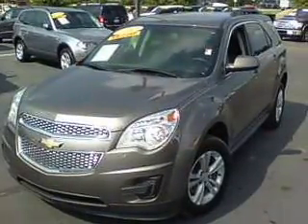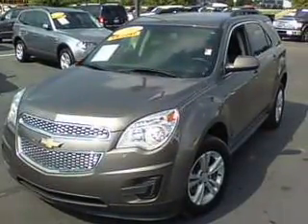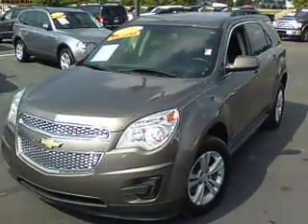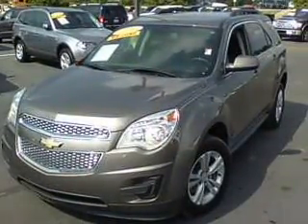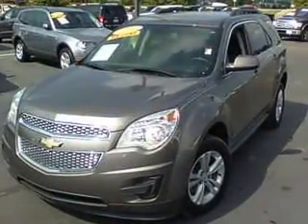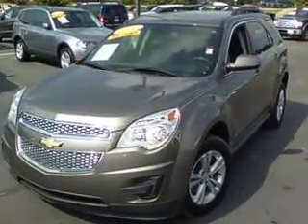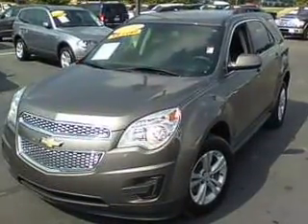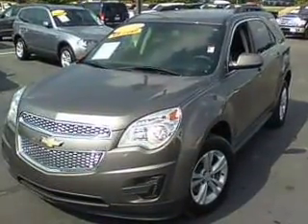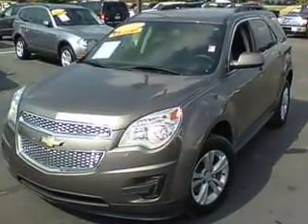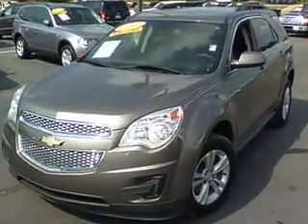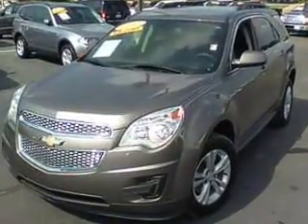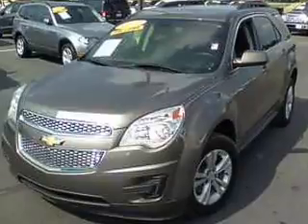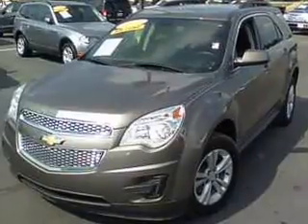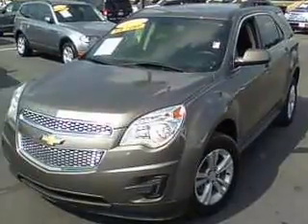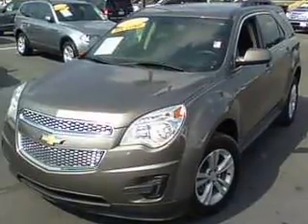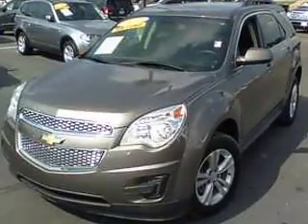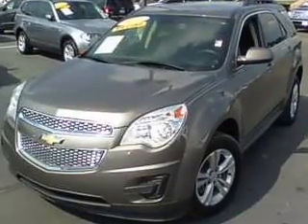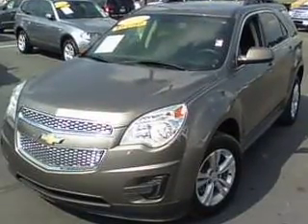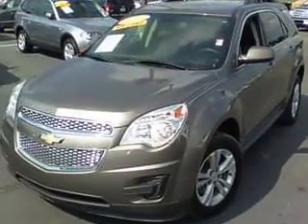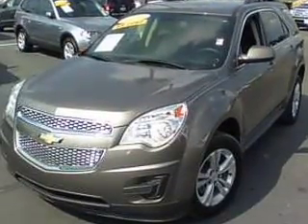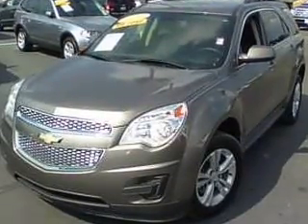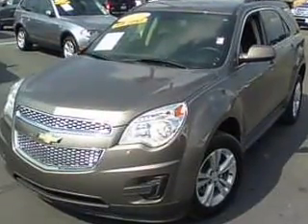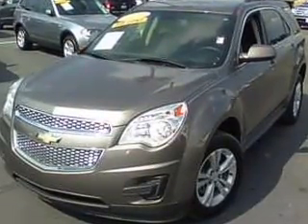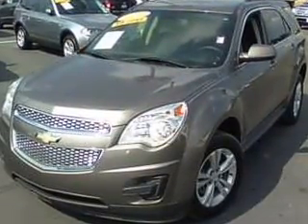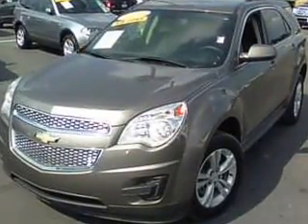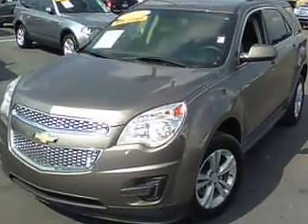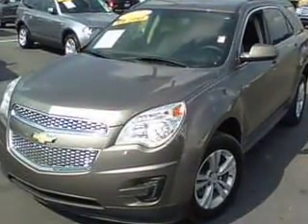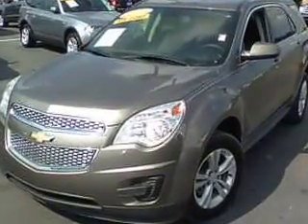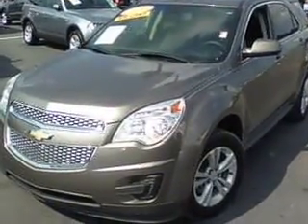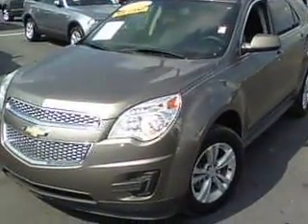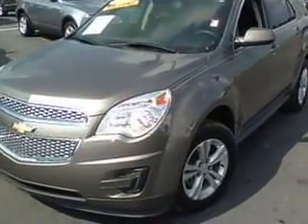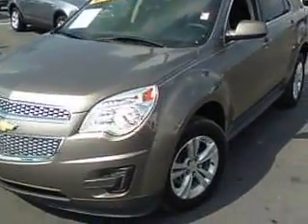How are you doing, Cindy? This is Nathan Wright at Bill Estes Ford. Just wanted to give you a quick walk-around video of this 2010 Chevrolet Equinox you inquired about online.